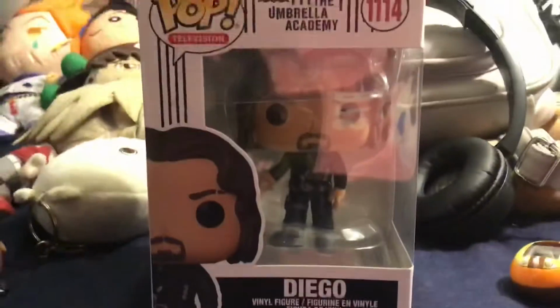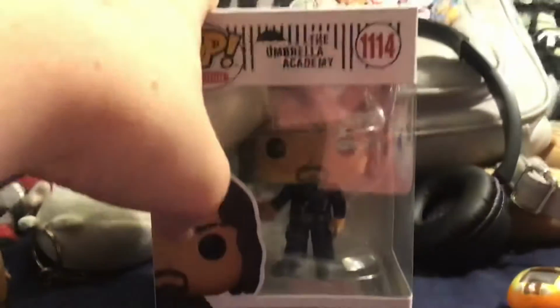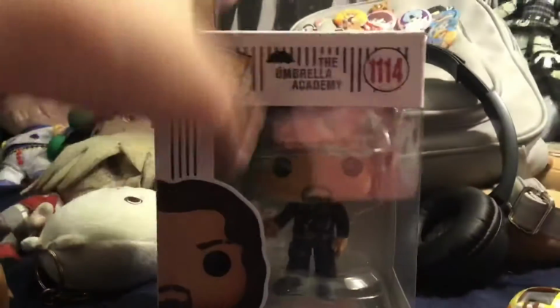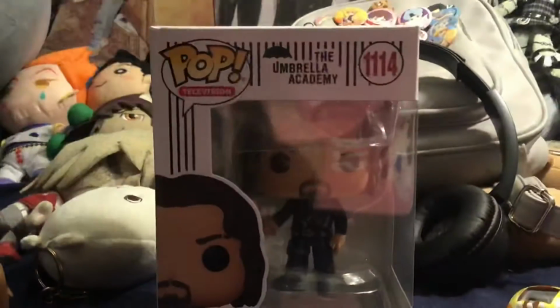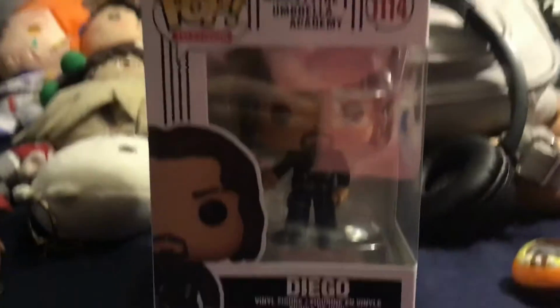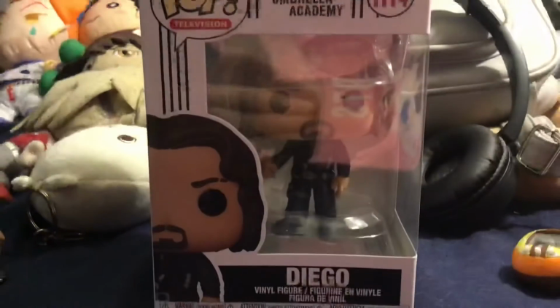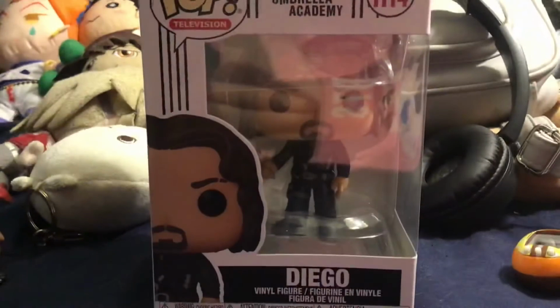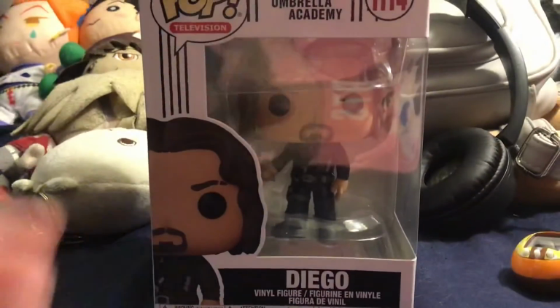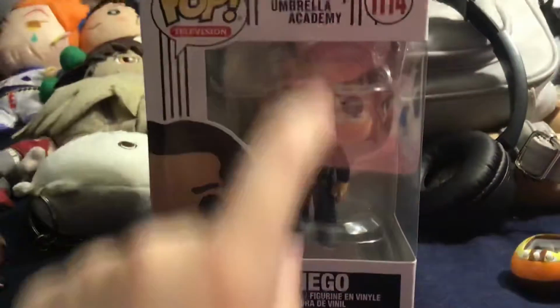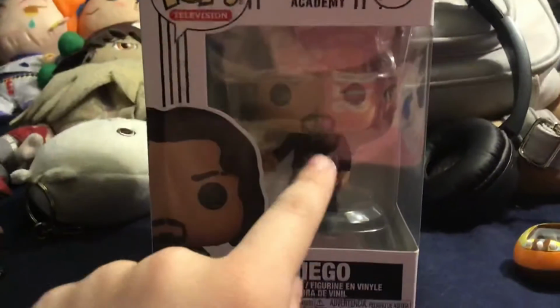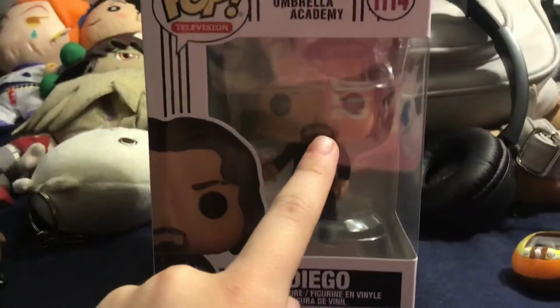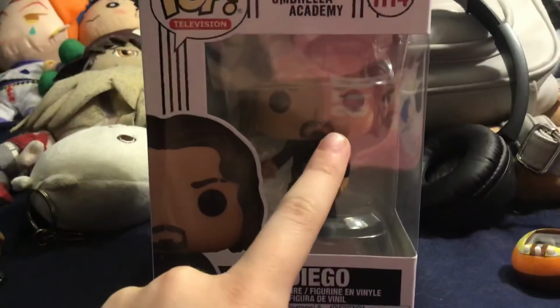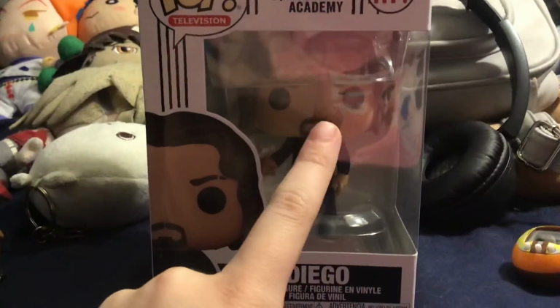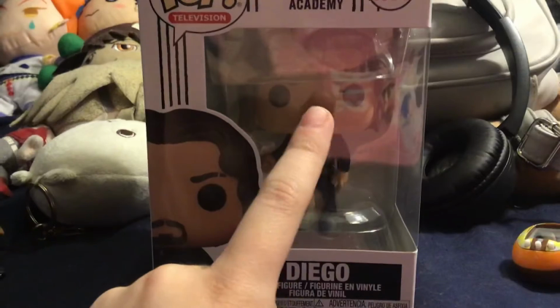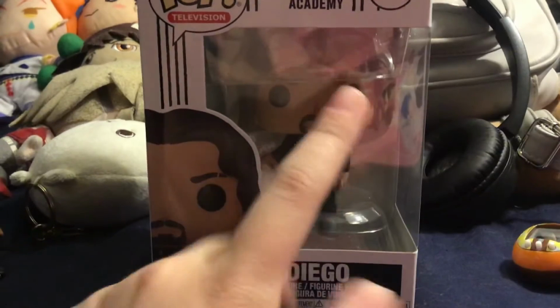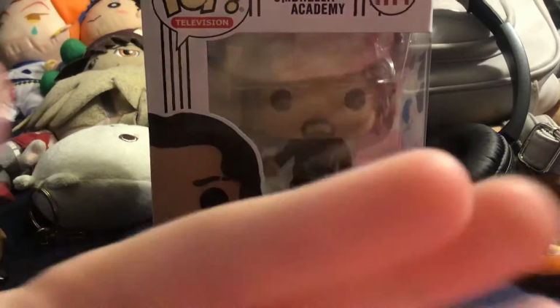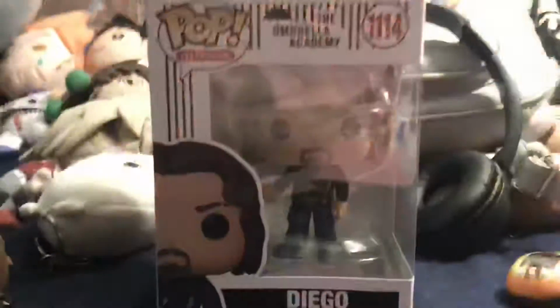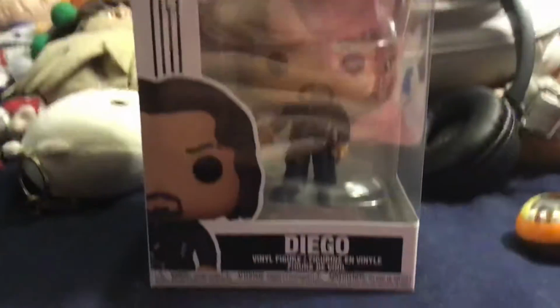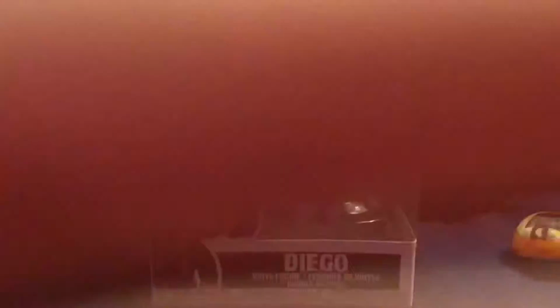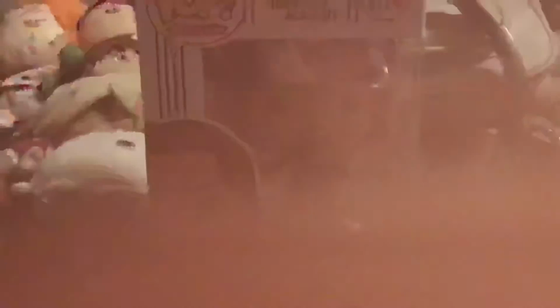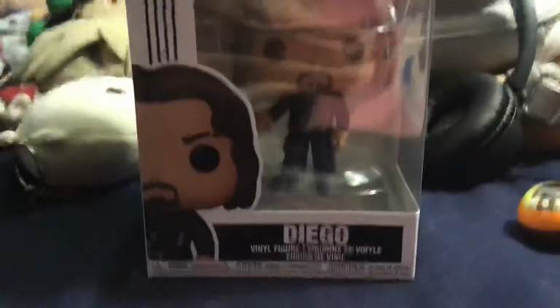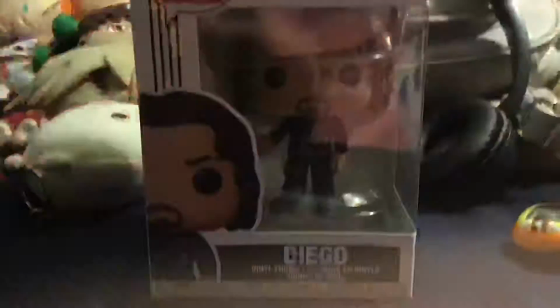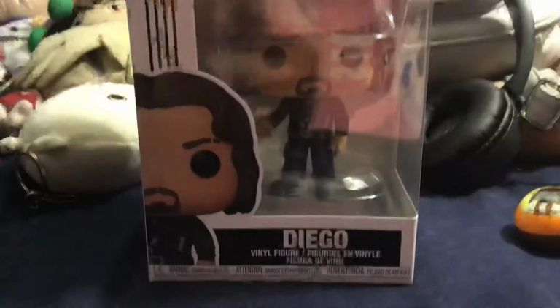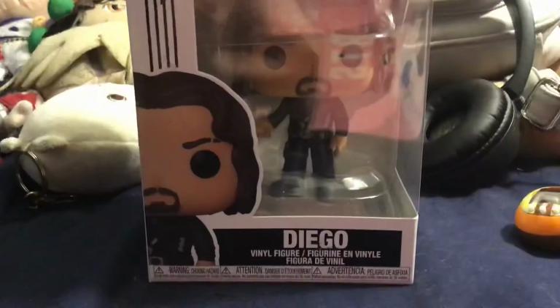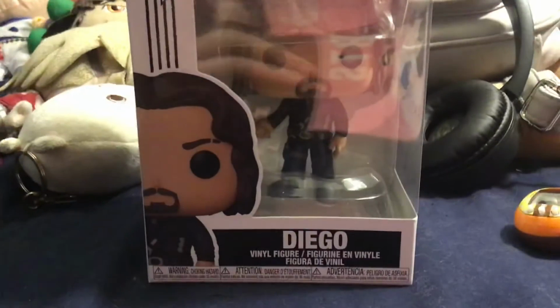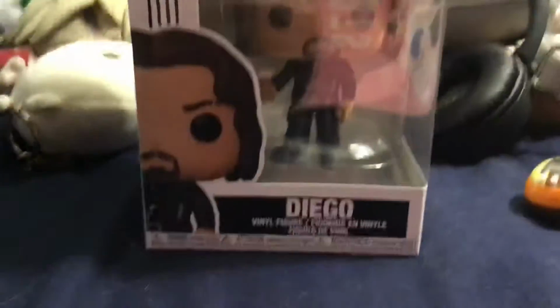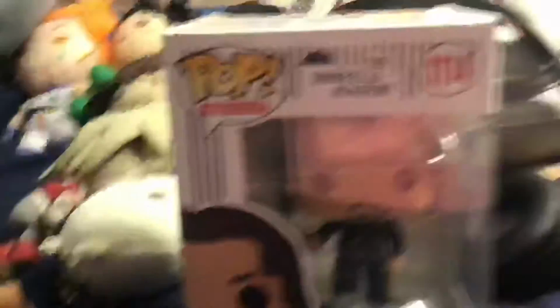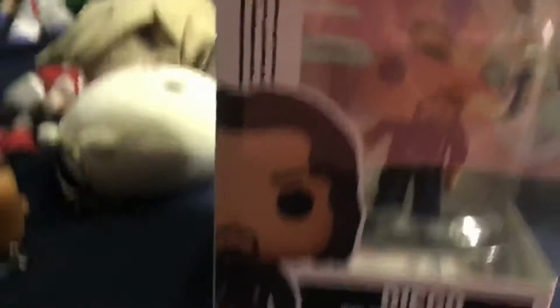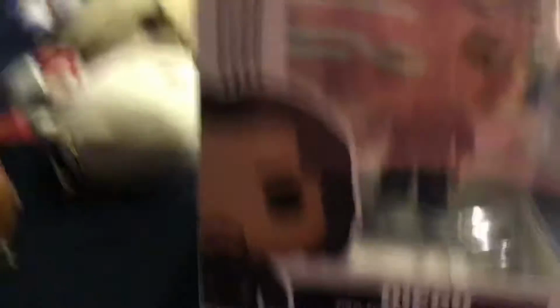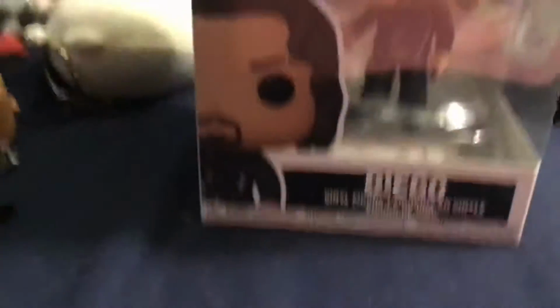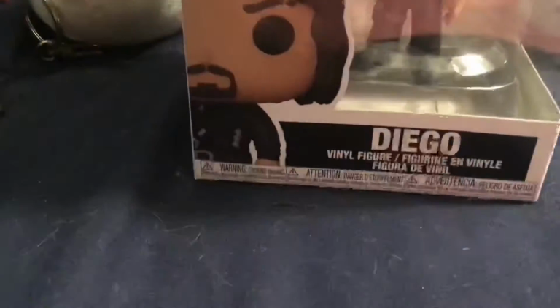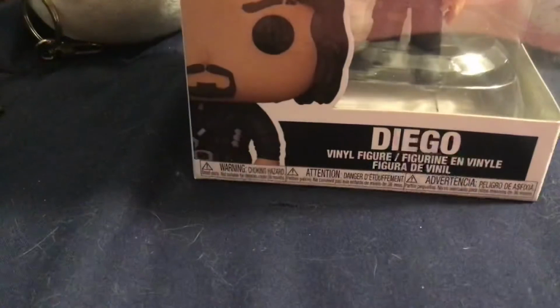I was only going to buy him if I saw him in person. Yes, my BTS iPad case is reflected. Kind of sucks.